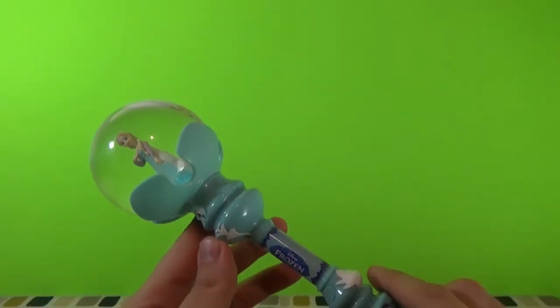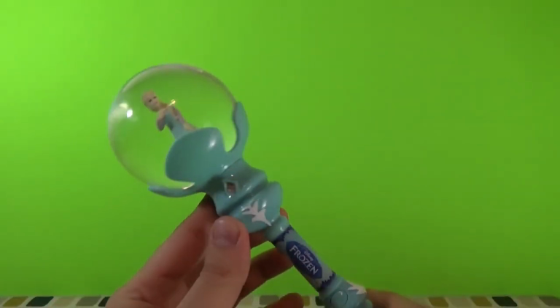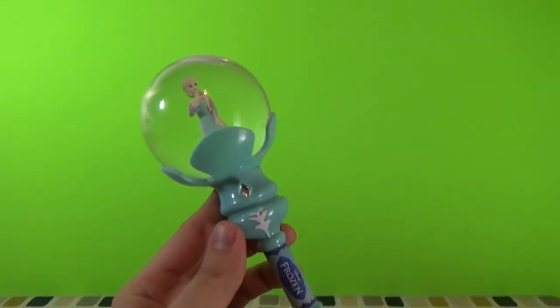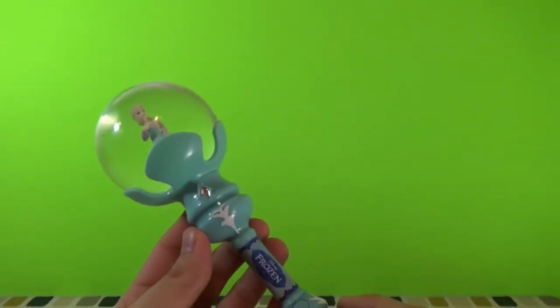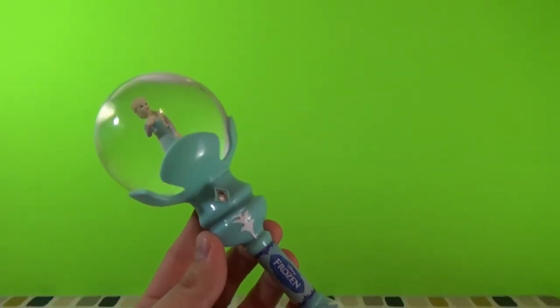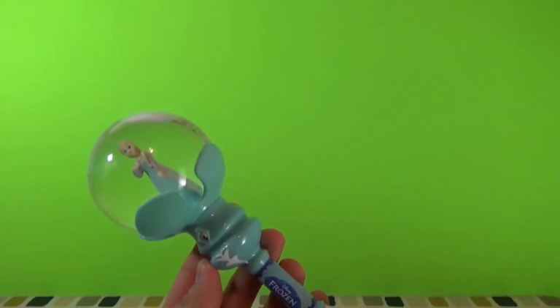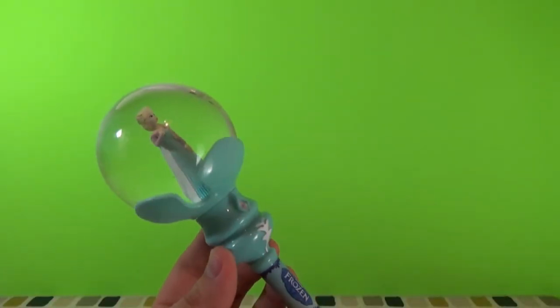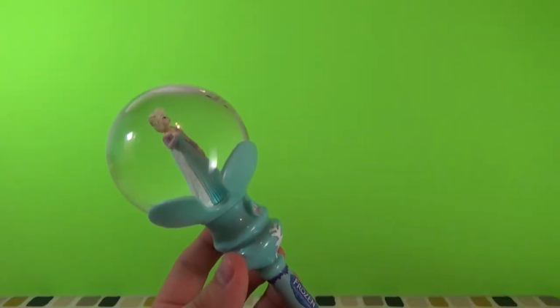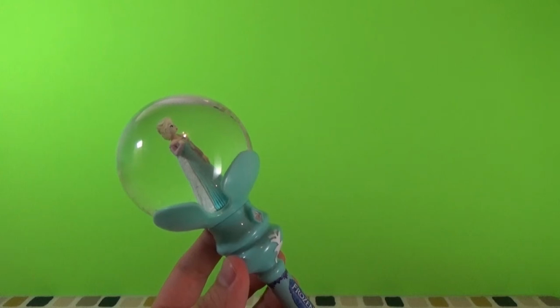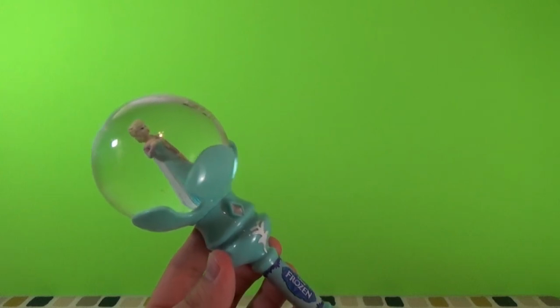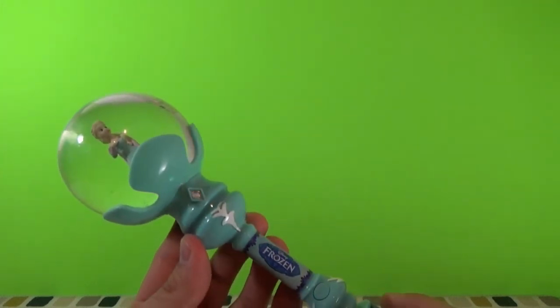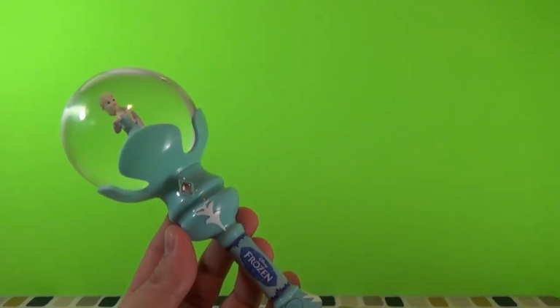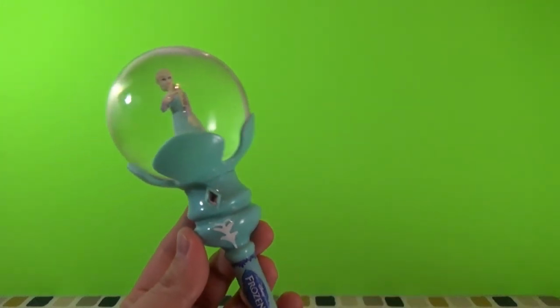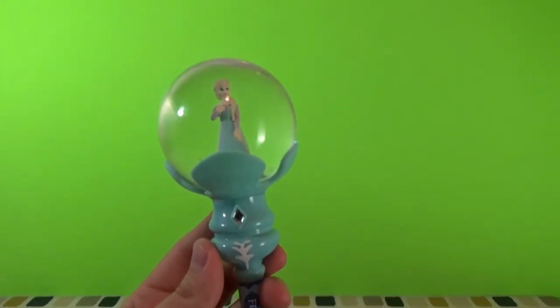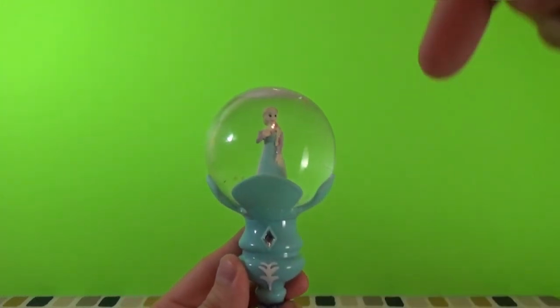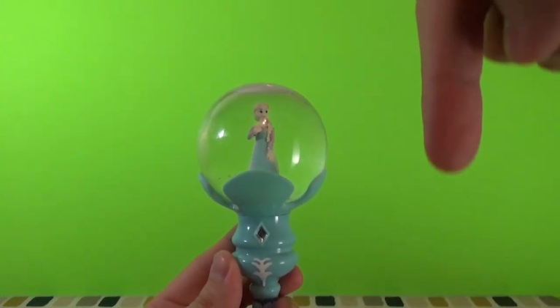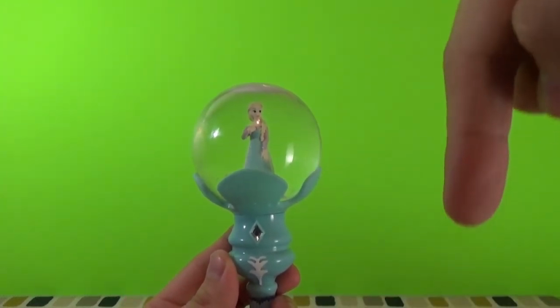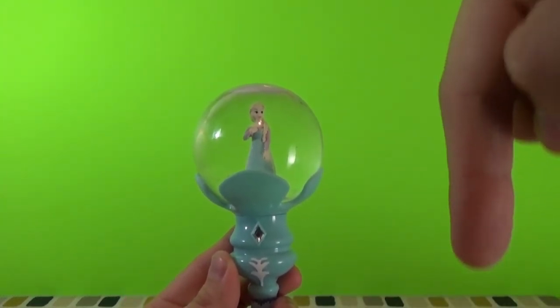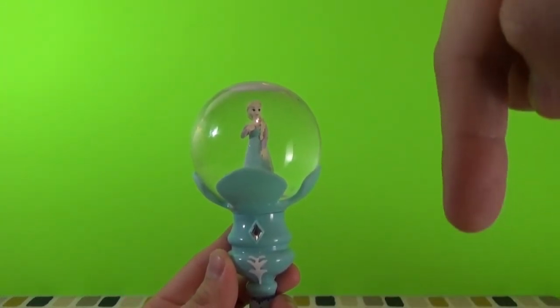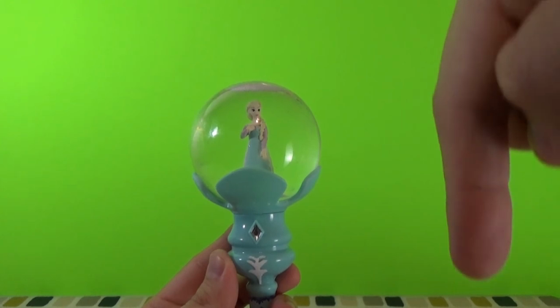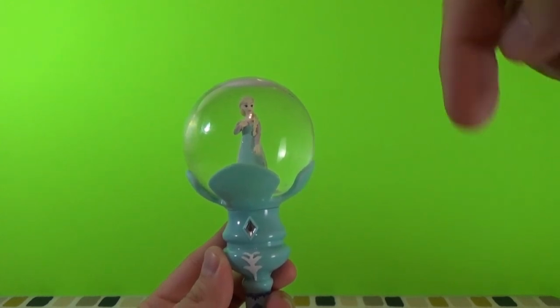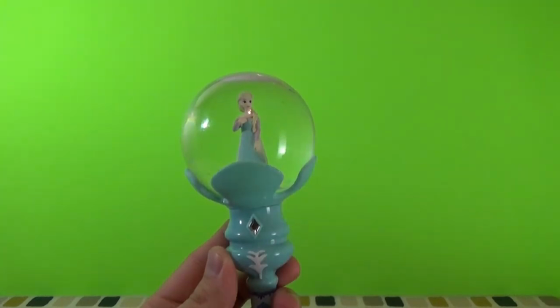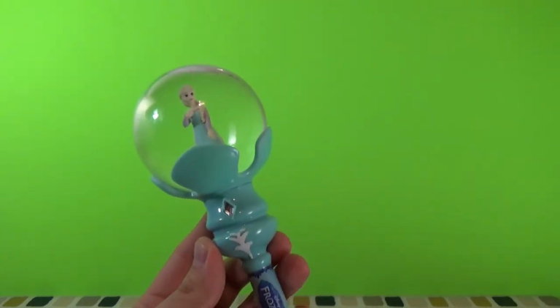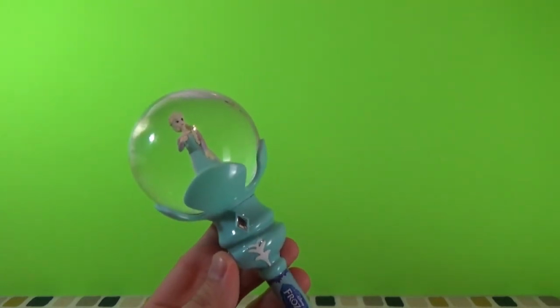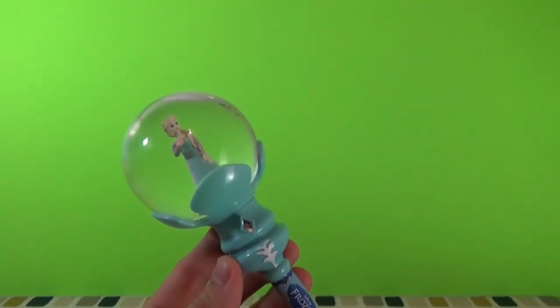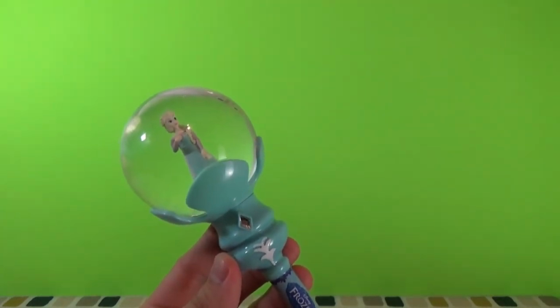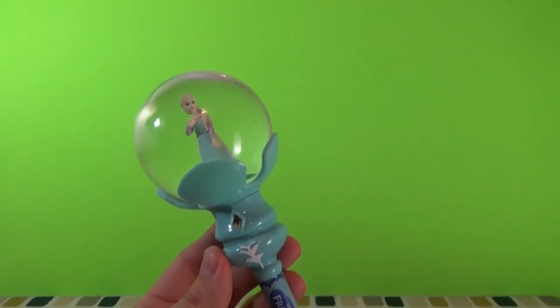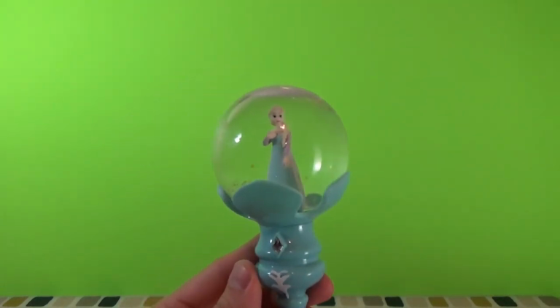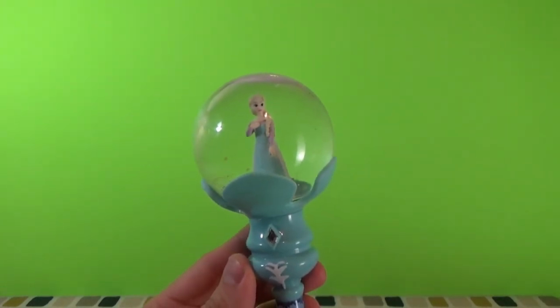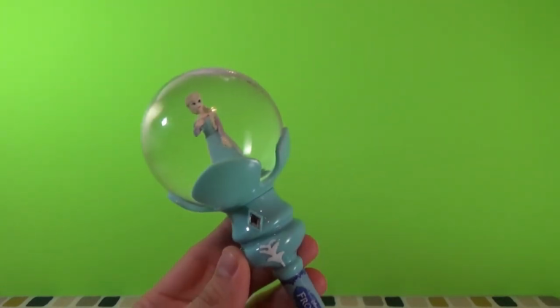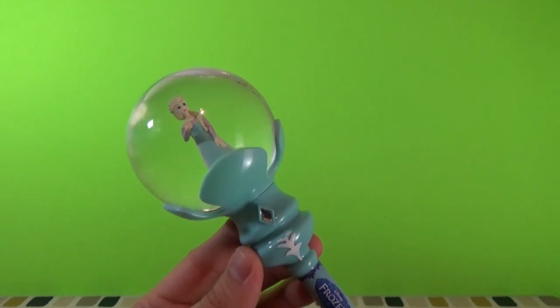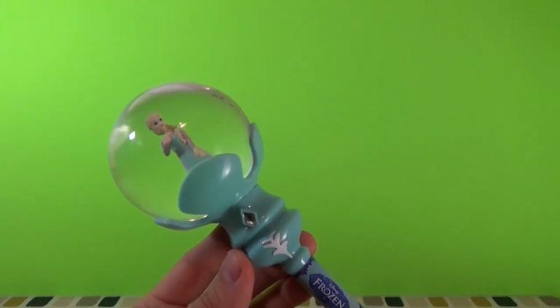Well, I hope you enjoyed this review of the Frozen Elsa Musical Snow Wand. As always, if you enjoyed the video, click the like button below and subscribe to my channel, Disney Egg Toys. Thank you for watching.